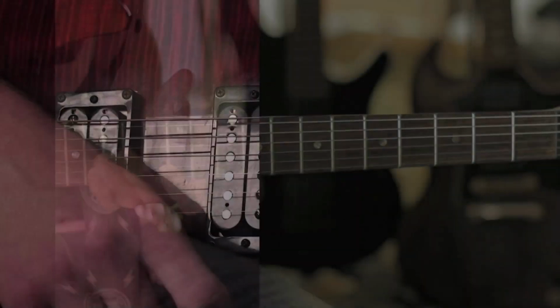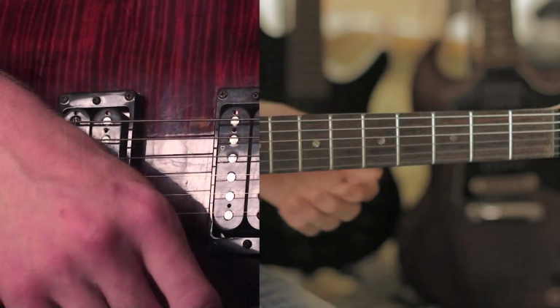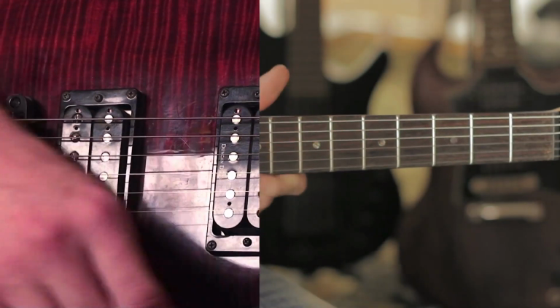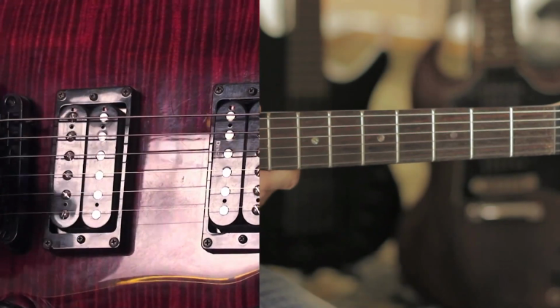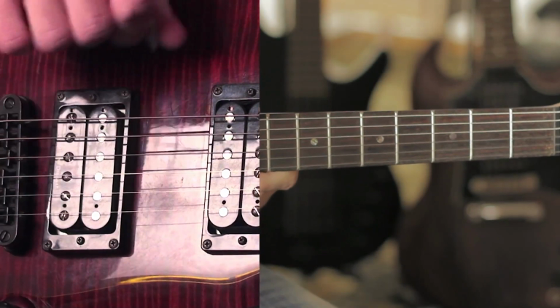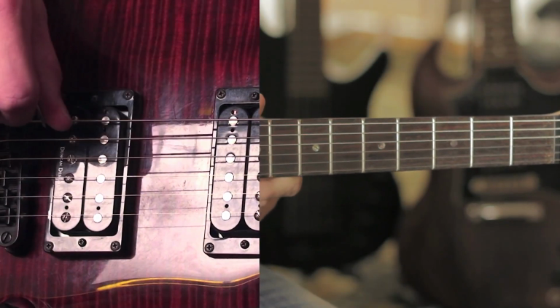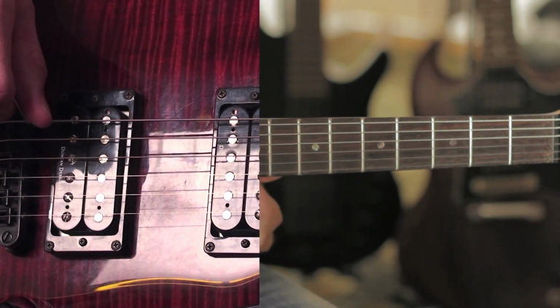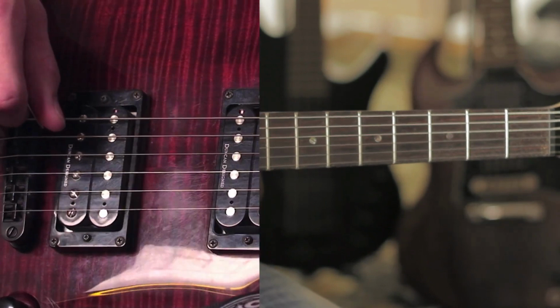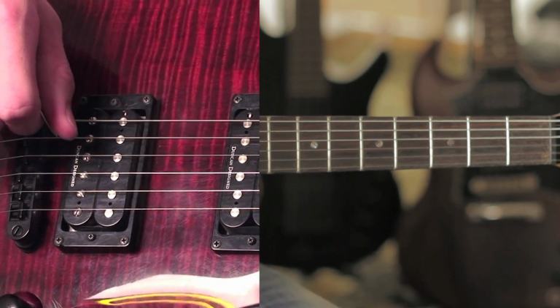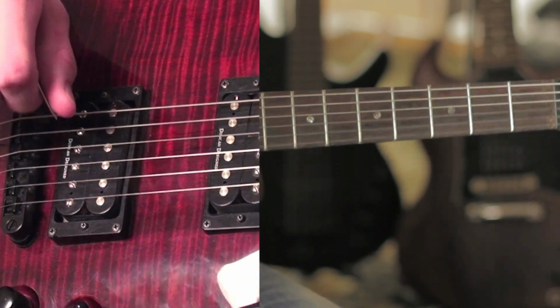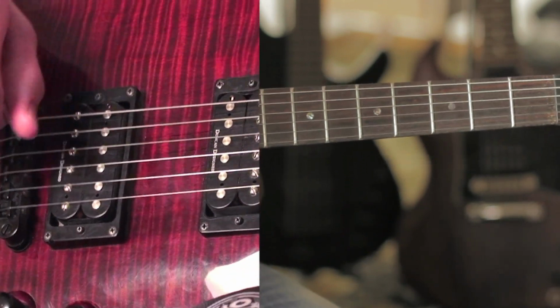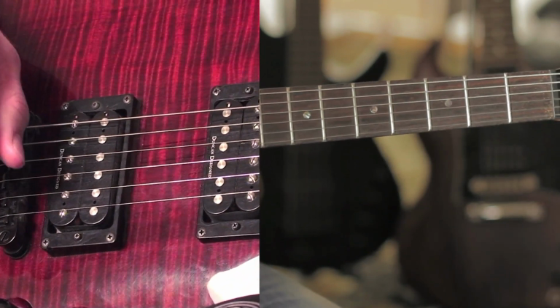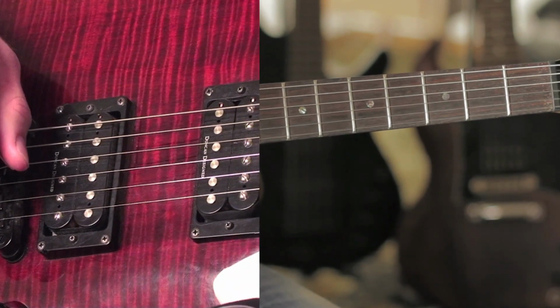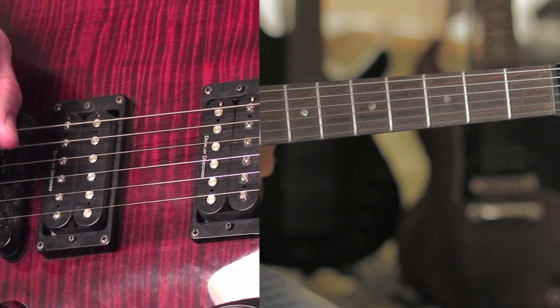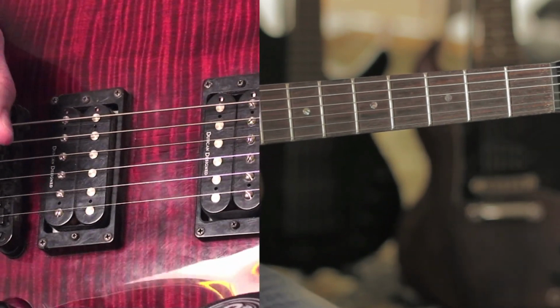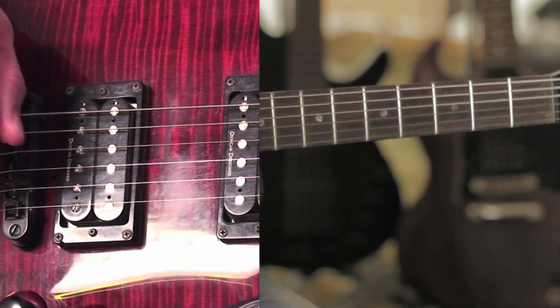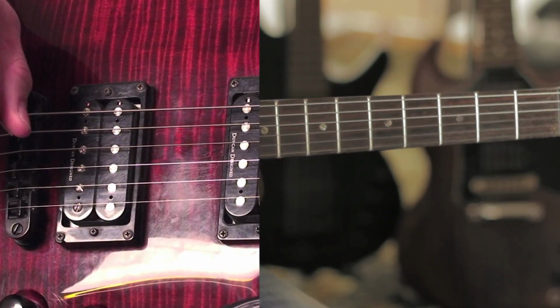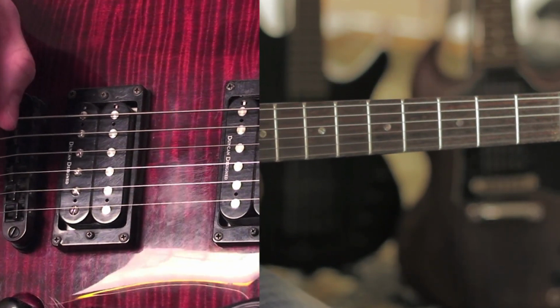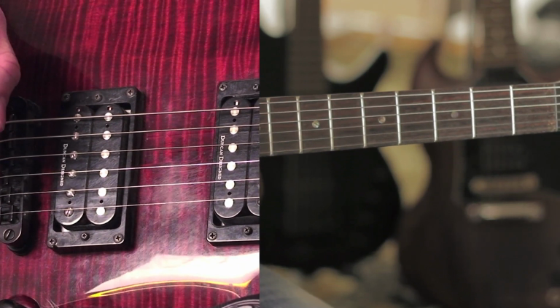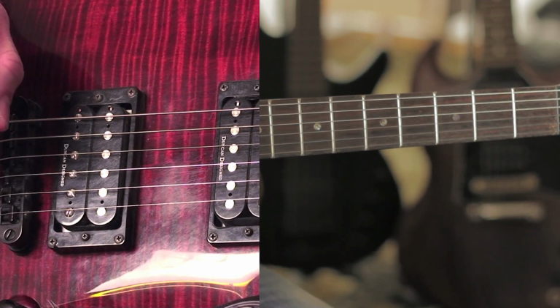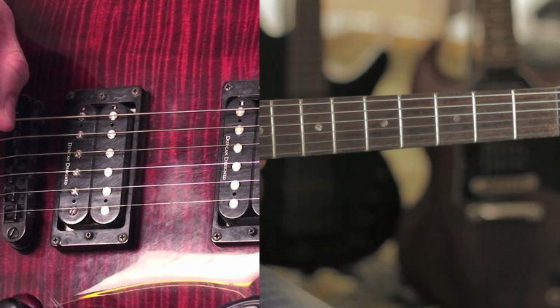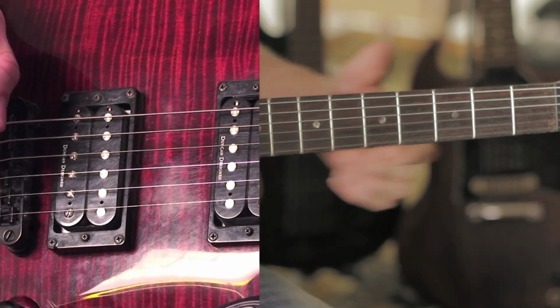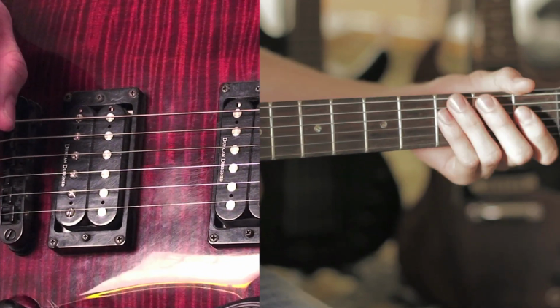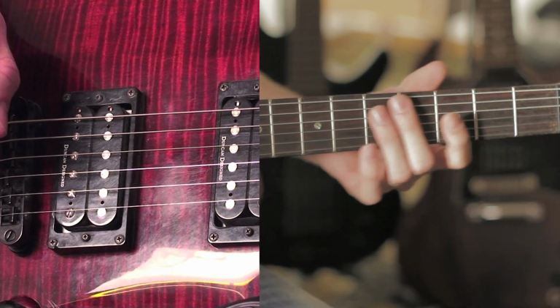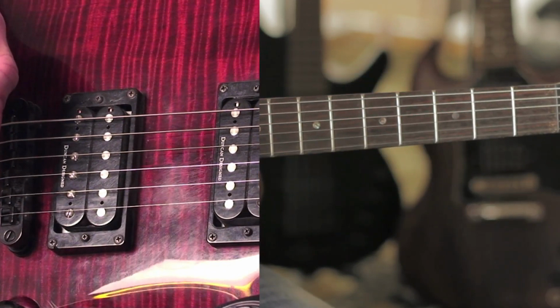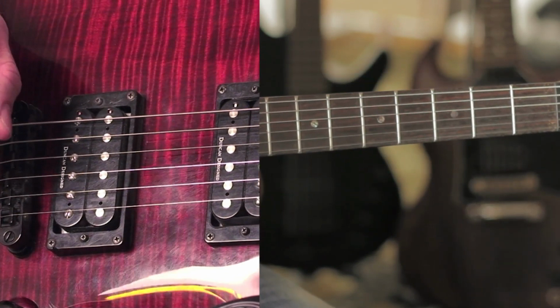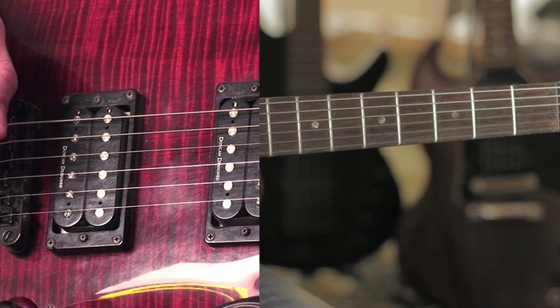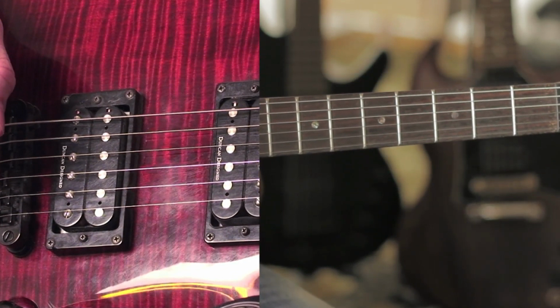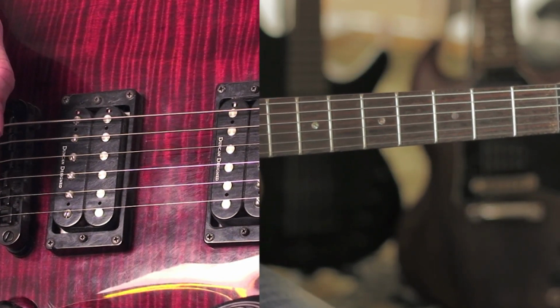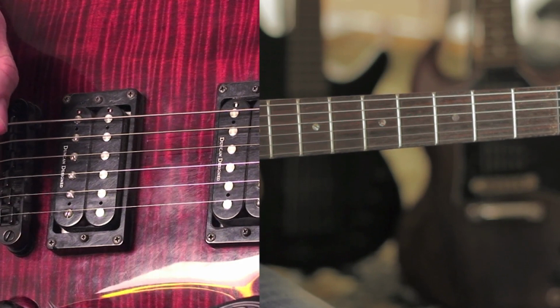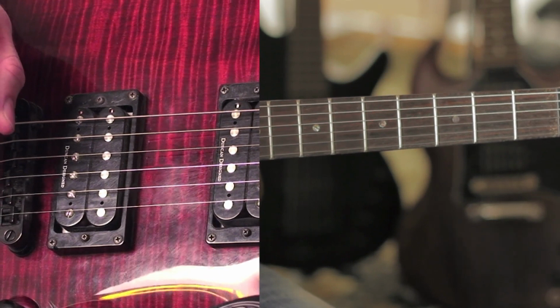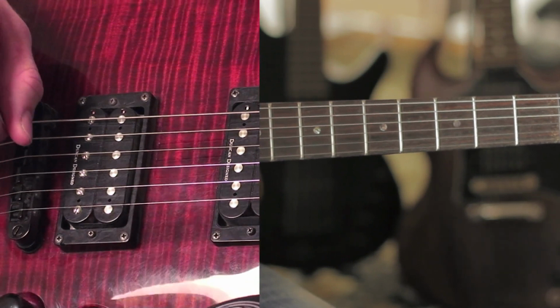To start off, Breaking Benjamin plays this in drop D-flat, and that's what I'm tuned in now, but you can play in just straight drop D. If you want to play along with Breaking Benjamin, like listening to your iPod and stuff, then you want to be in D-flat.